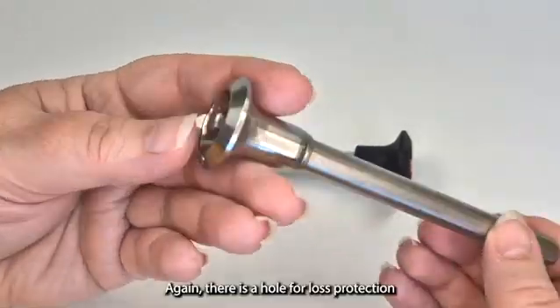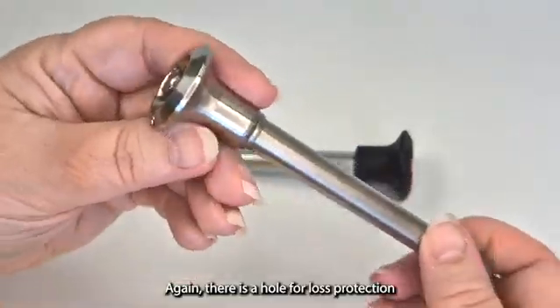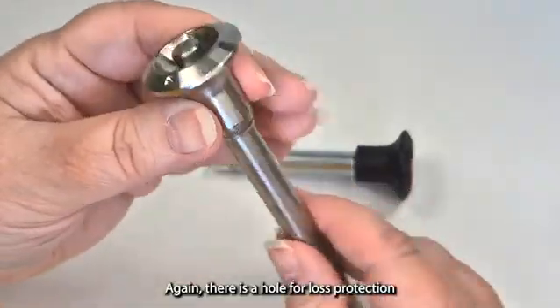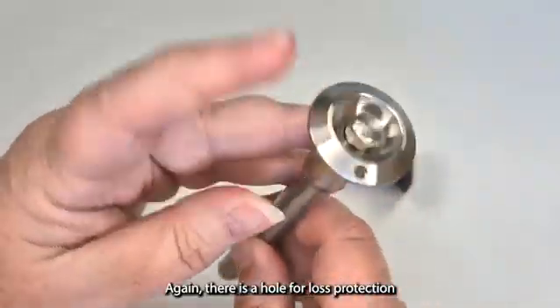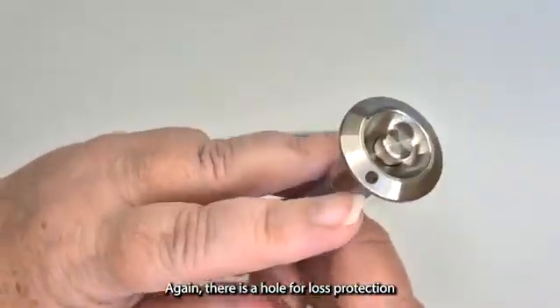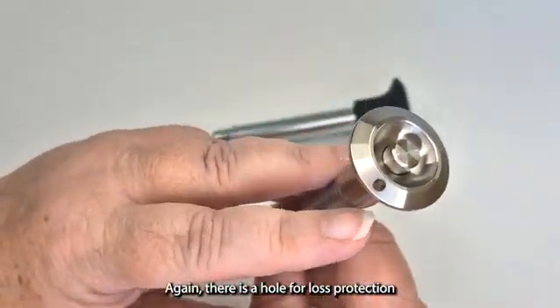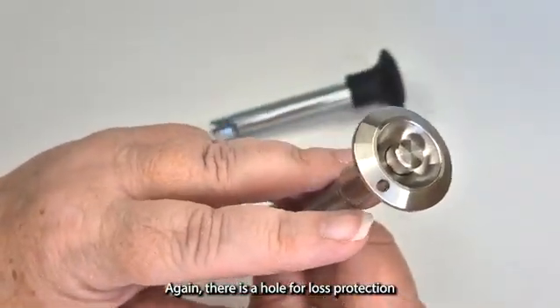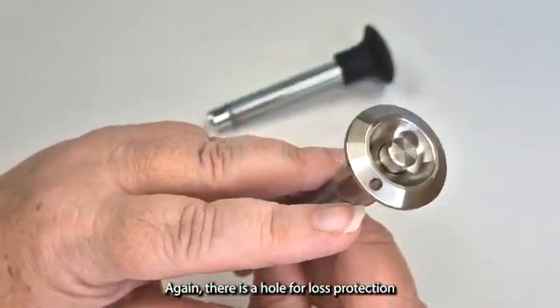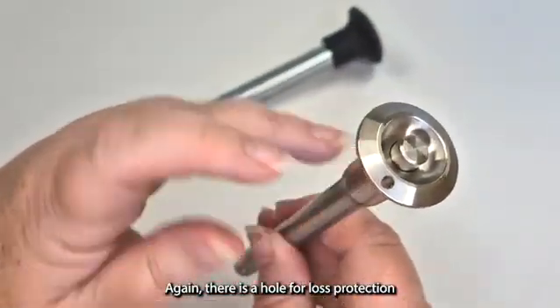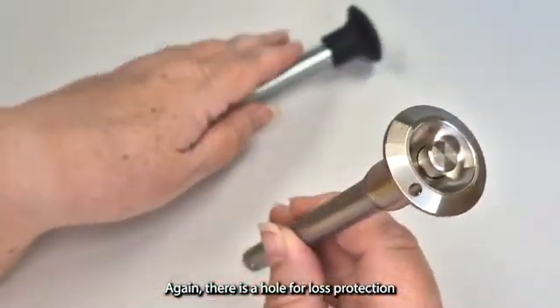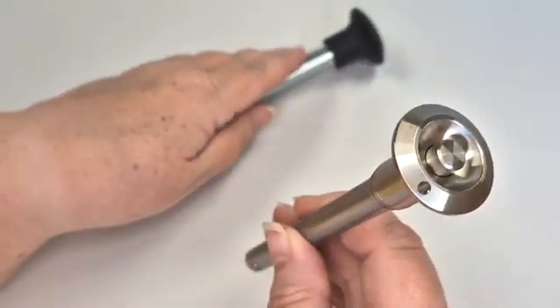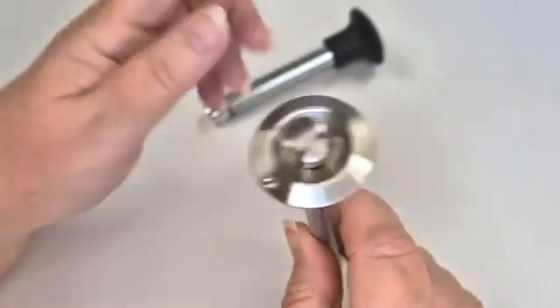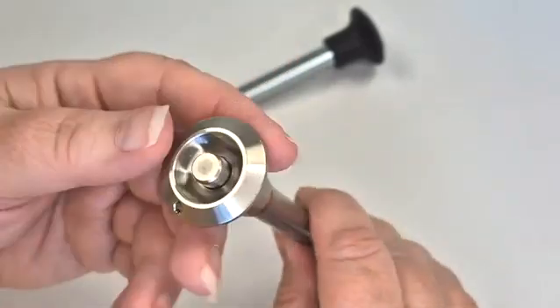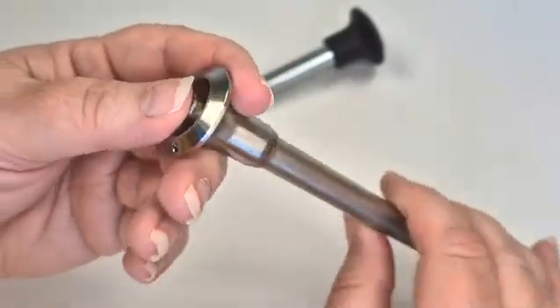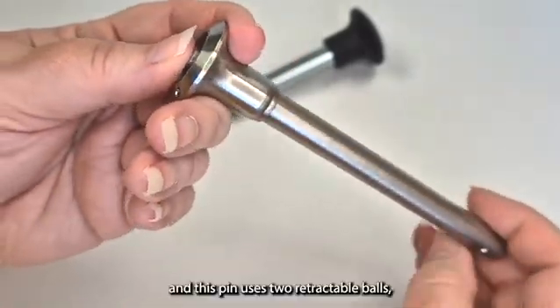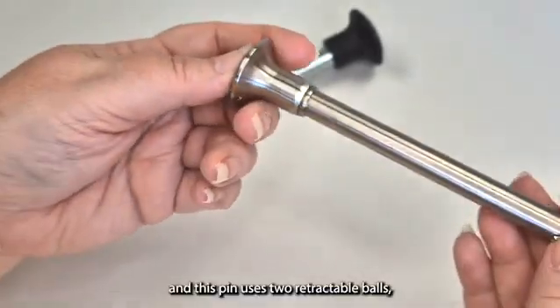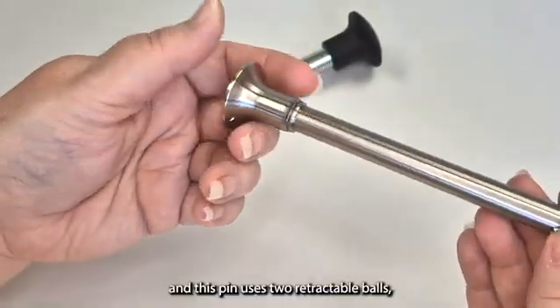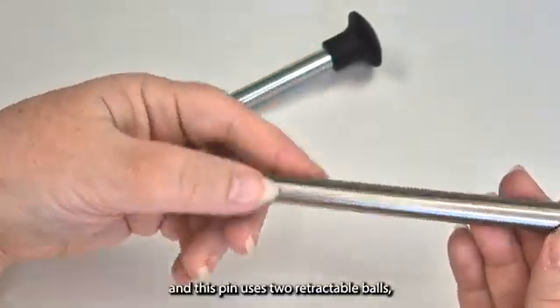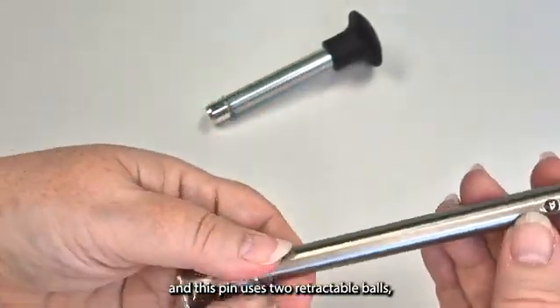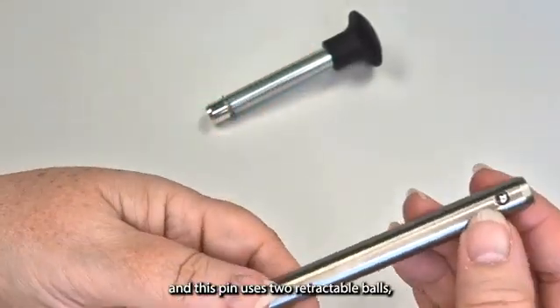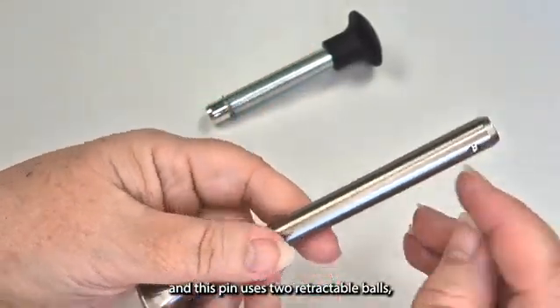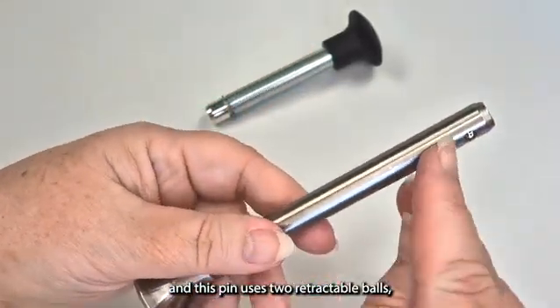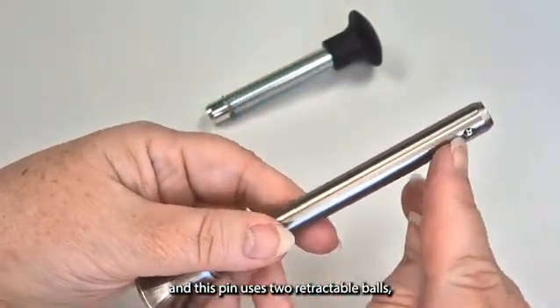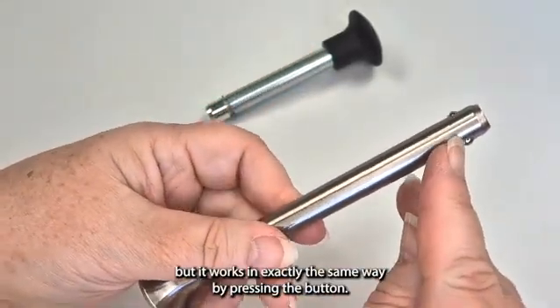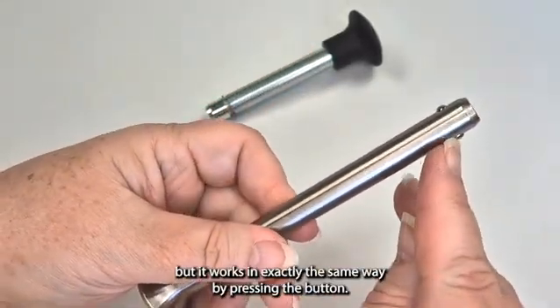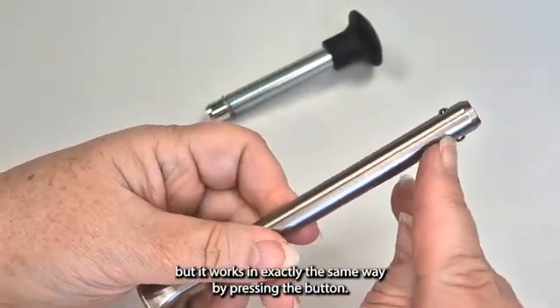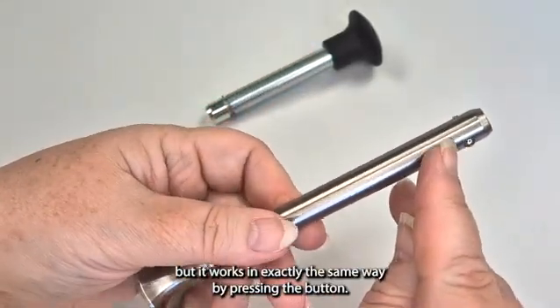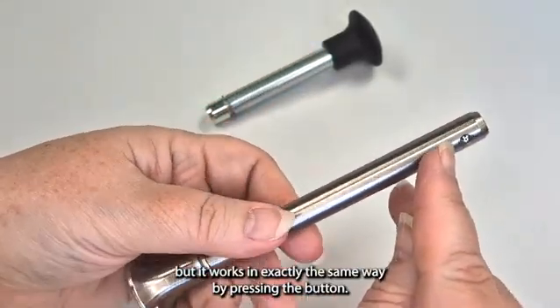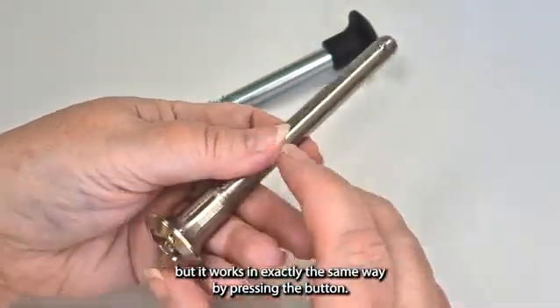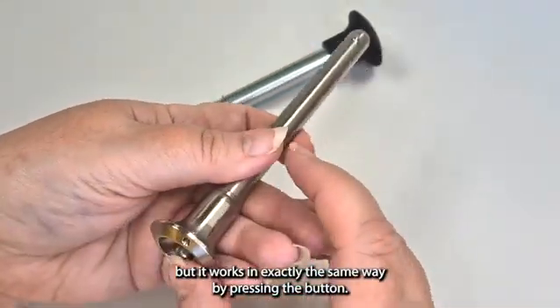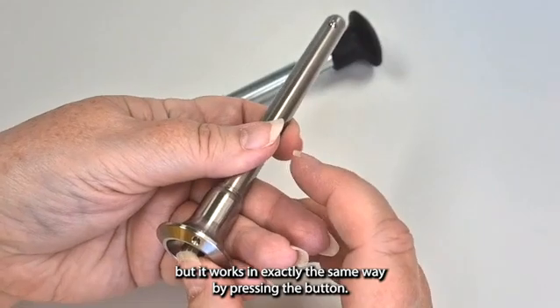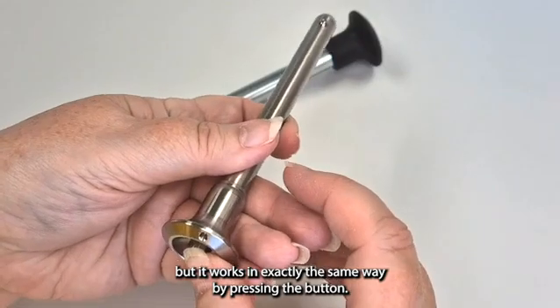Again there is a hole for loss protection, and this pin uses two retractable balls, but it works in exactly the same way by pressing the button.